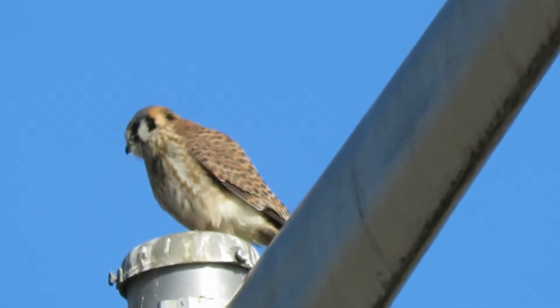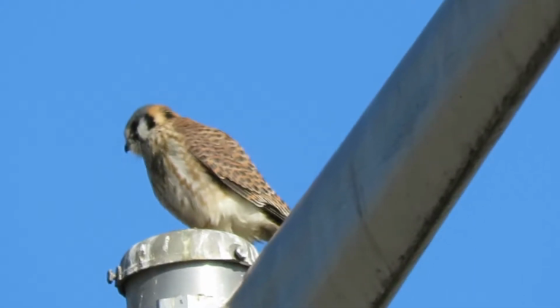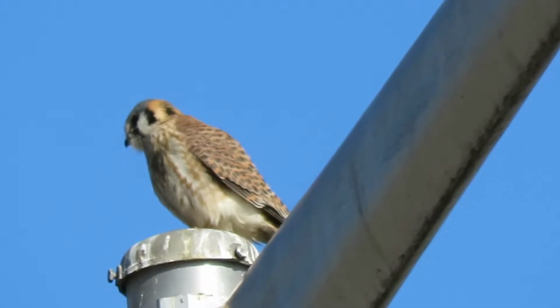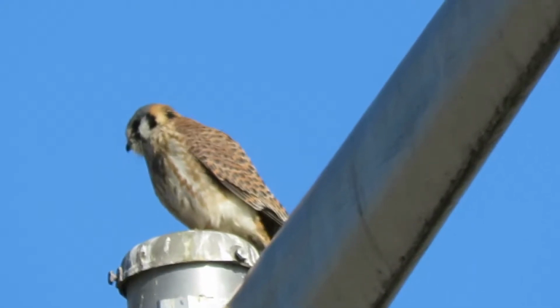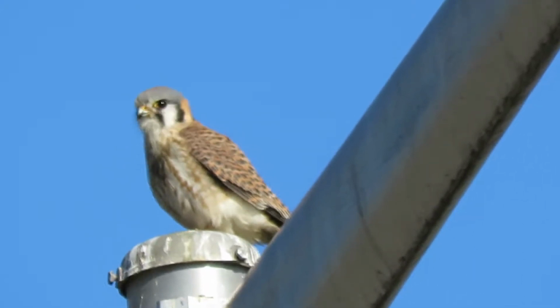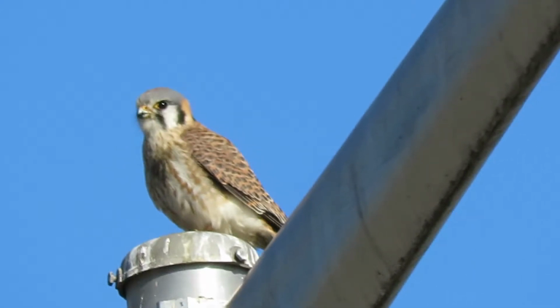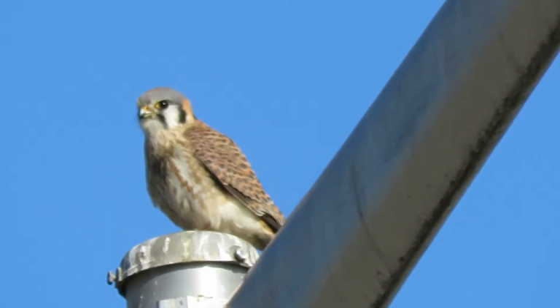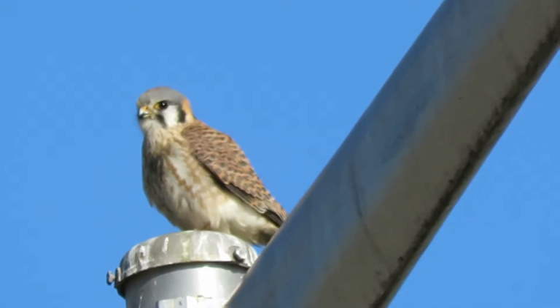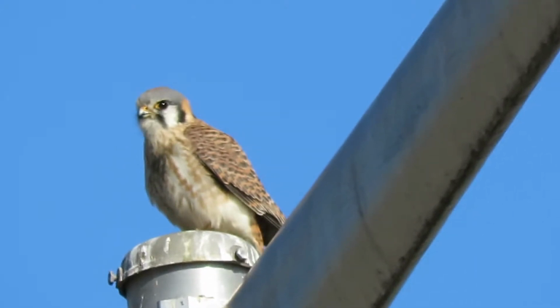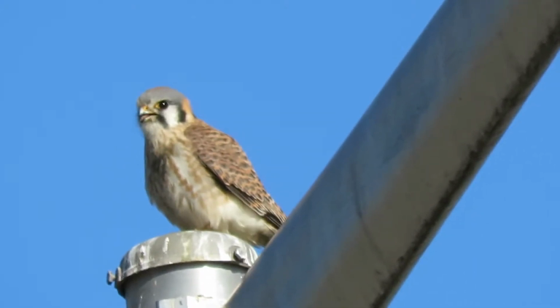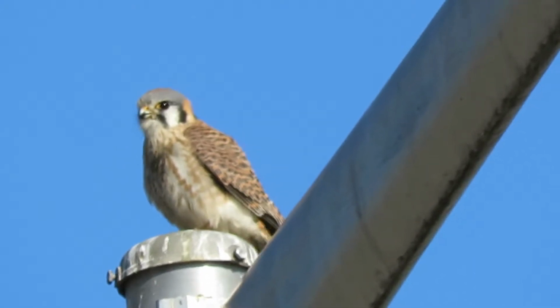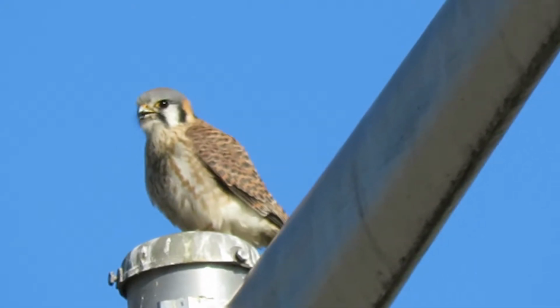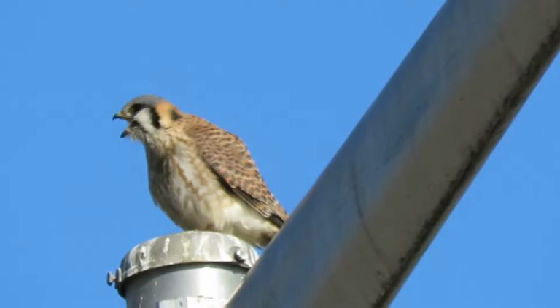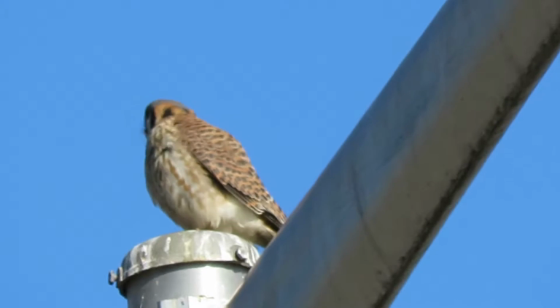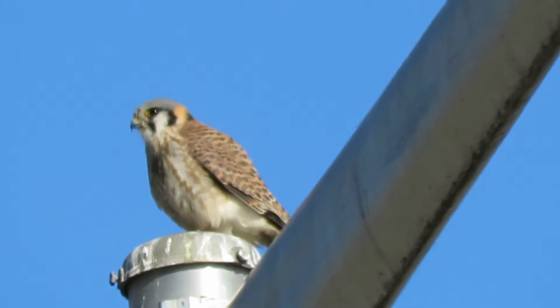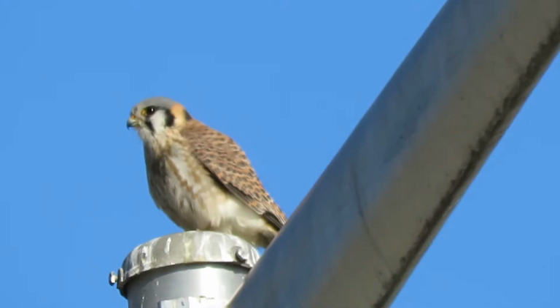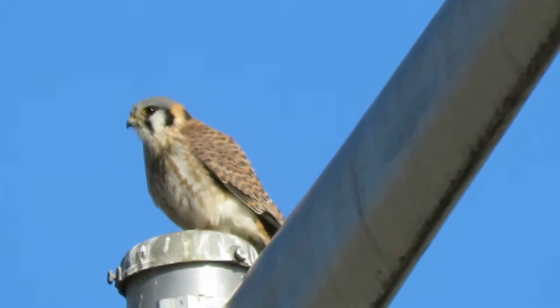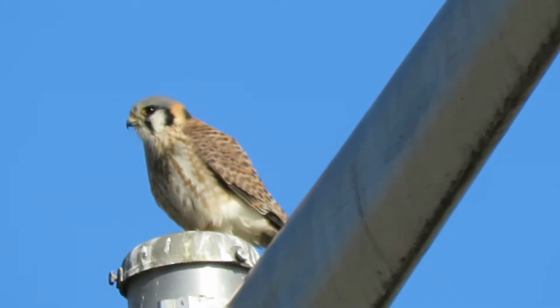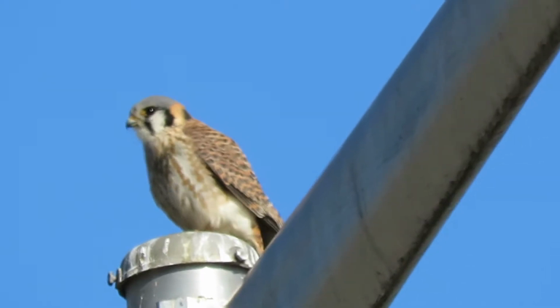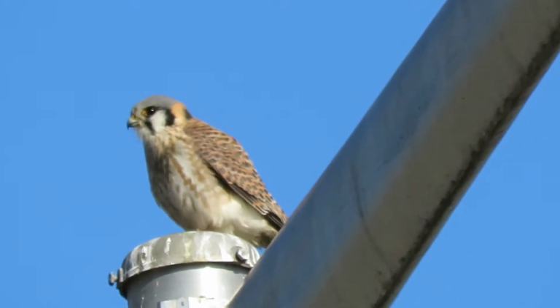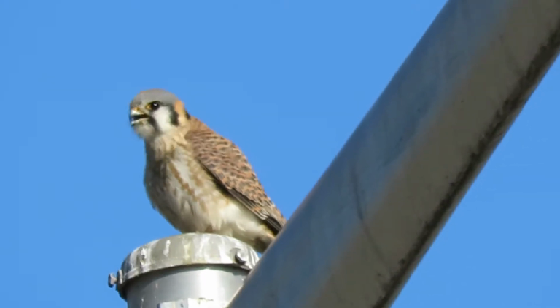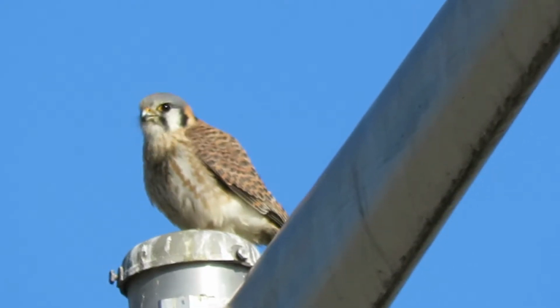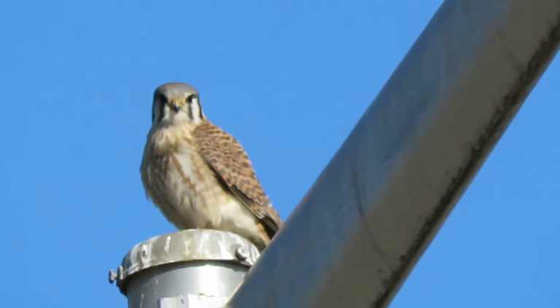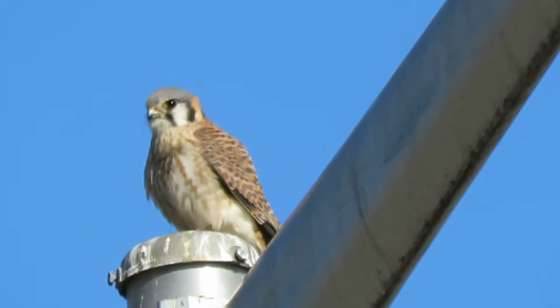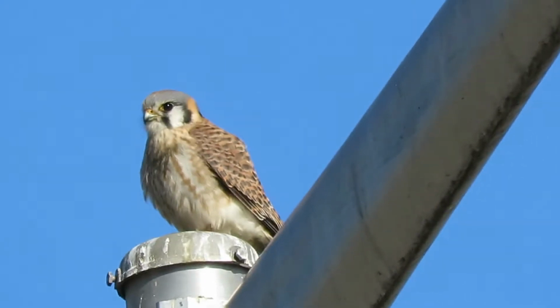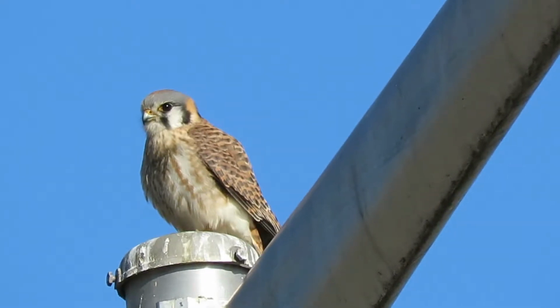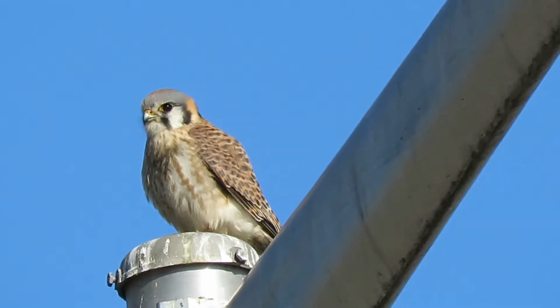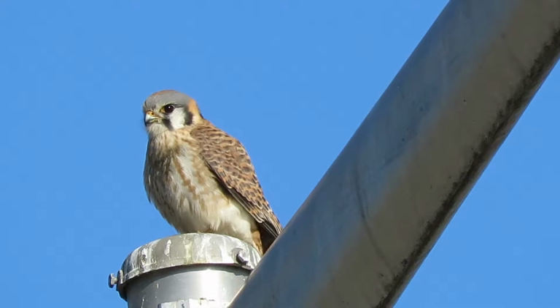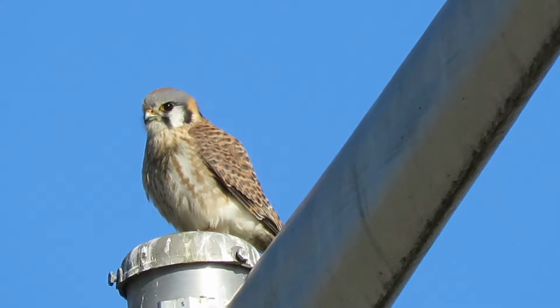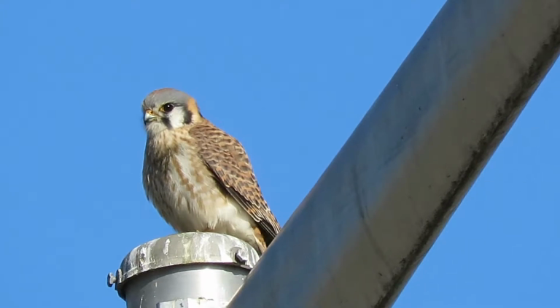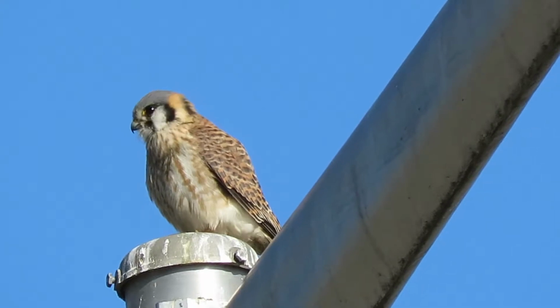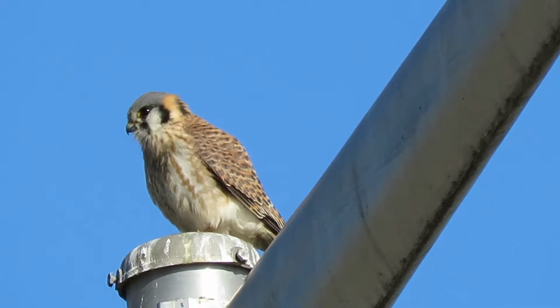A female kestrel was getting a few little nightcrawlers, a snack of meat with a little duck. She's made two passes off the pole already, and the male, he's hunting down on the other side.